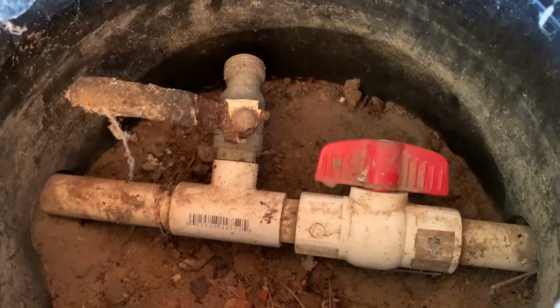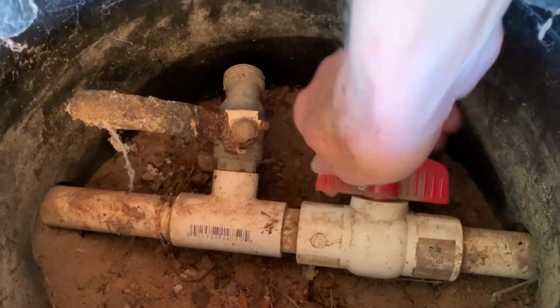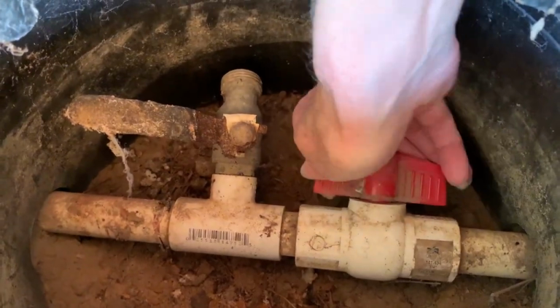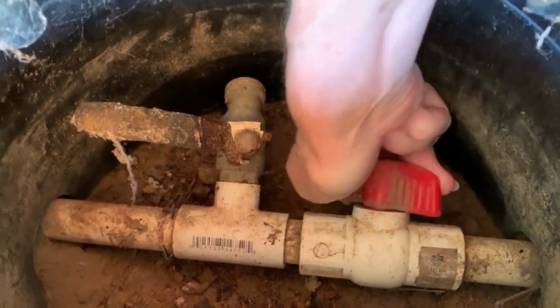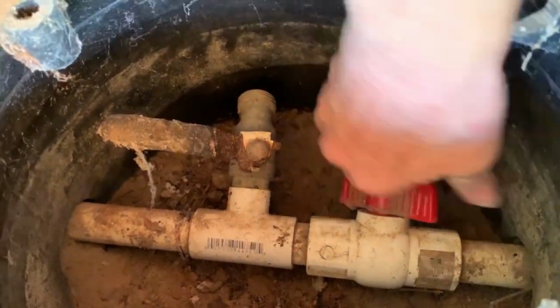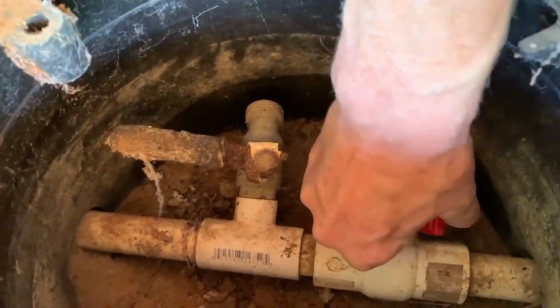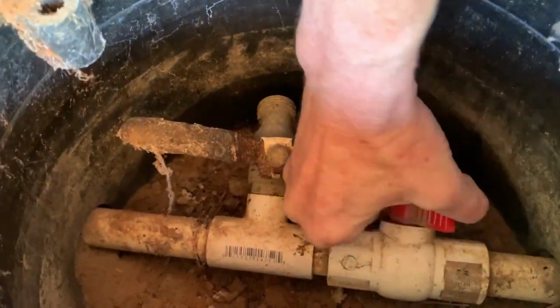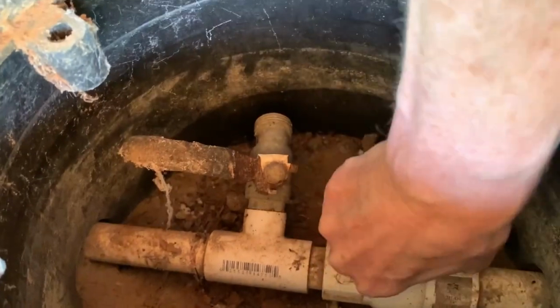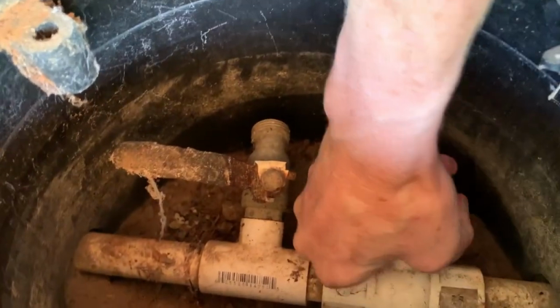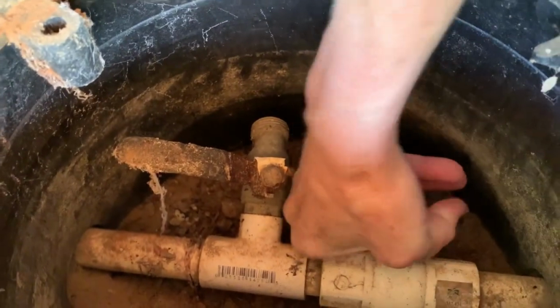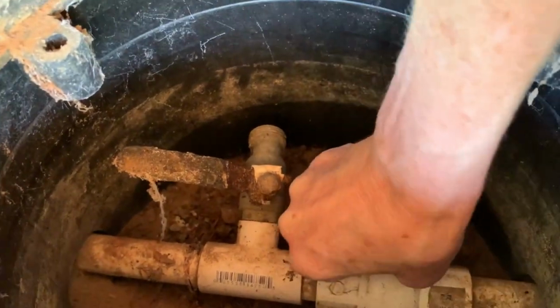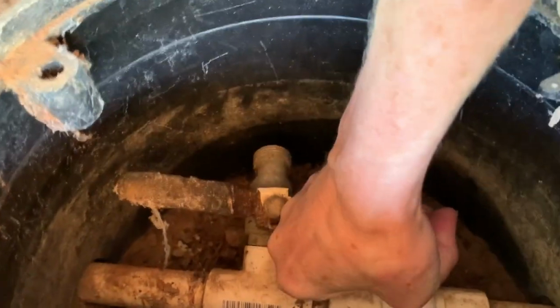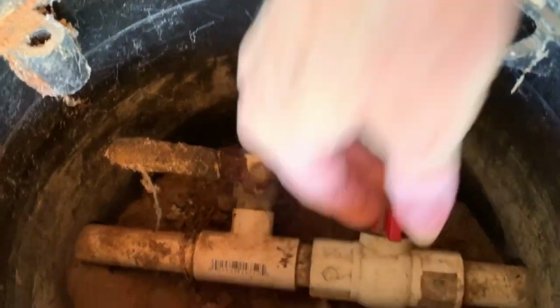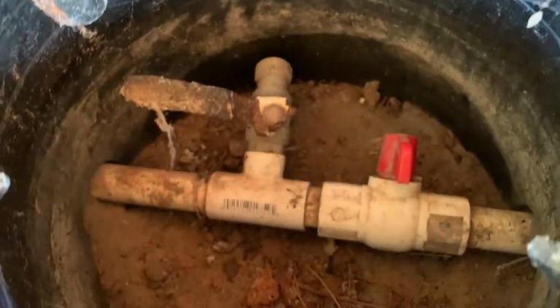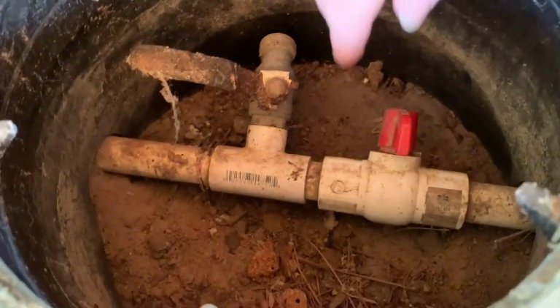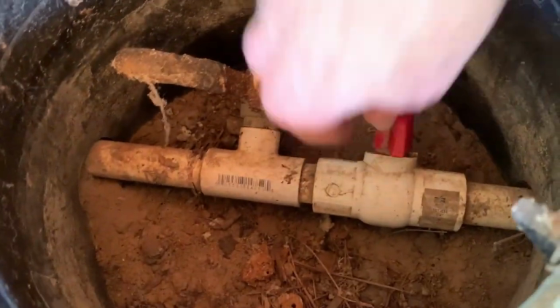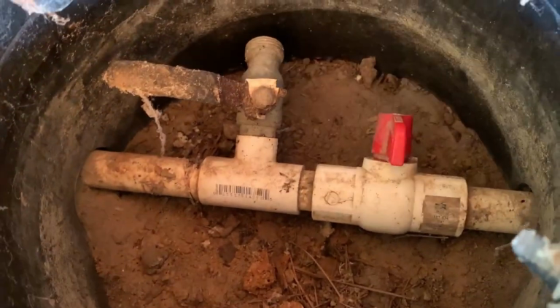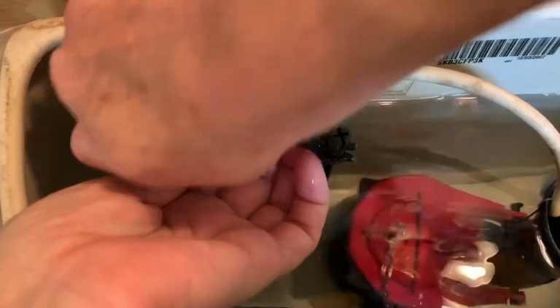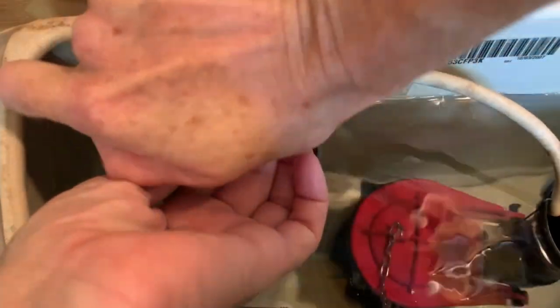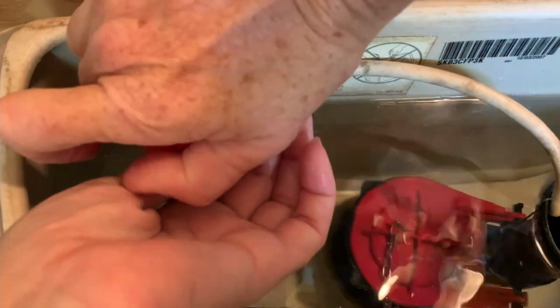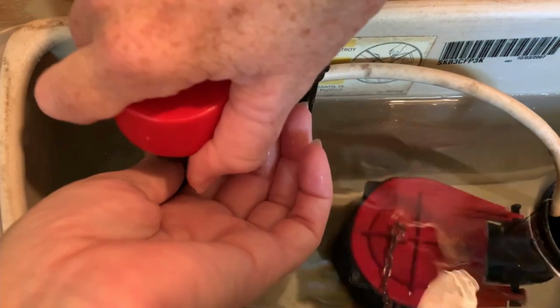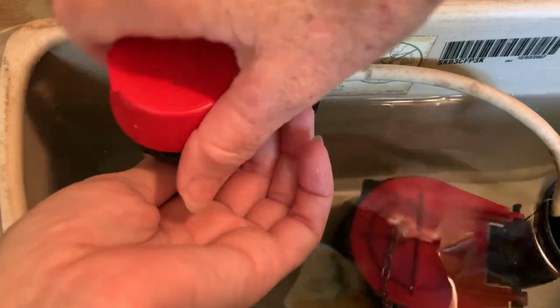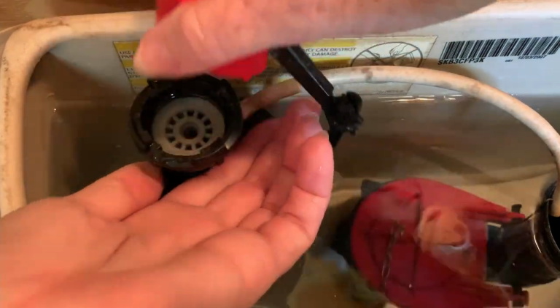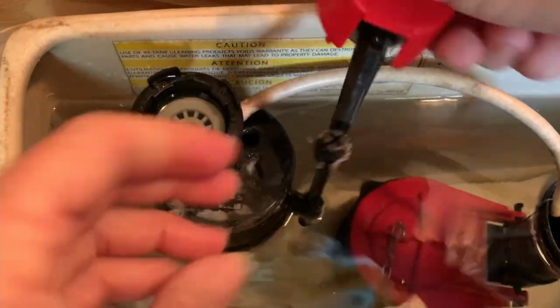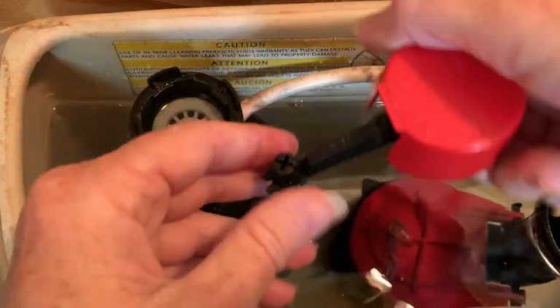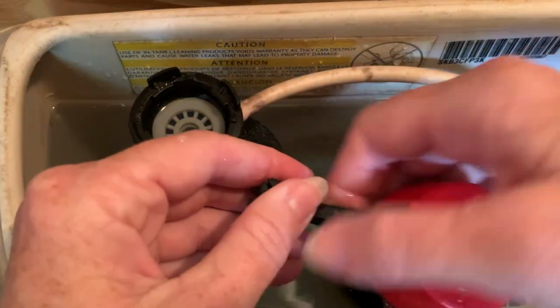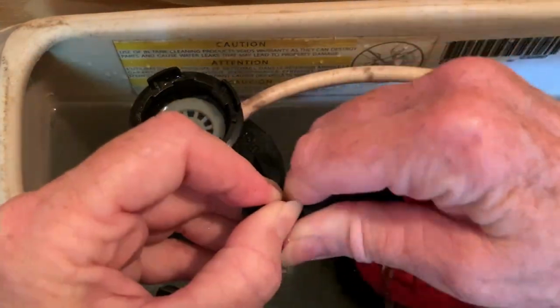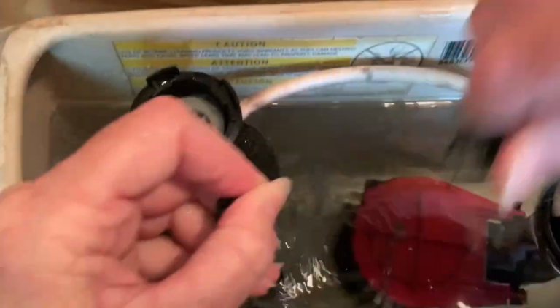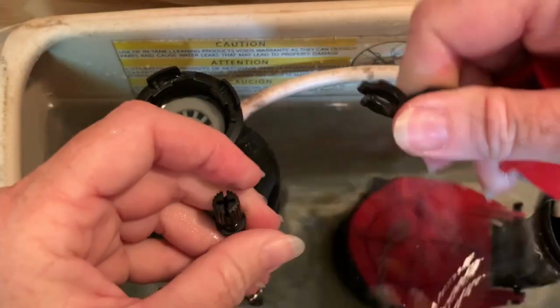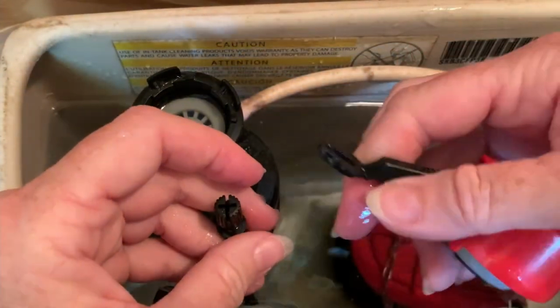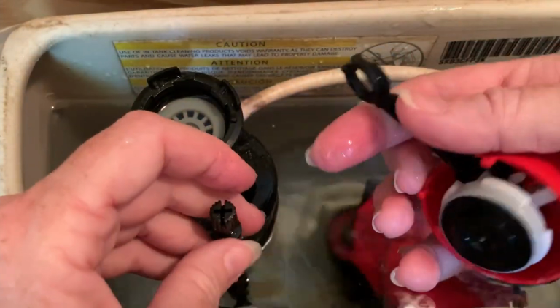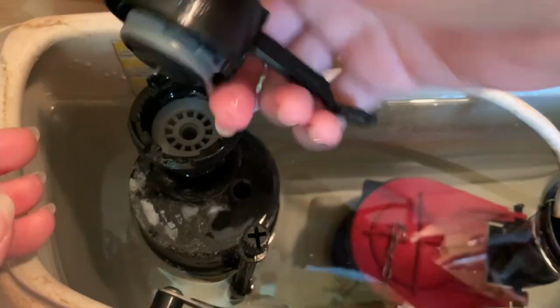To replace this part, start by turning off the water. I used the main house valve because — shut up, I just do. Let's move on. To get the valve off, push down and give it a quarter turn, then yank this thing off.